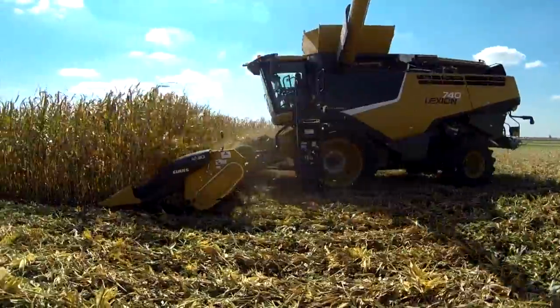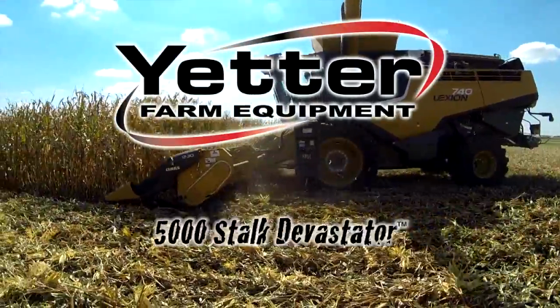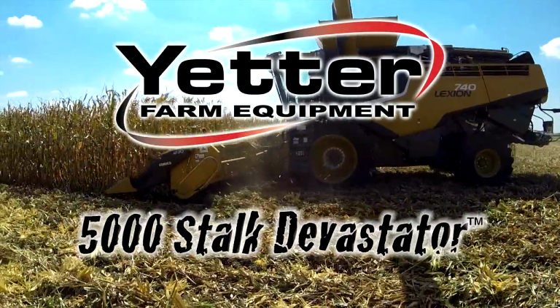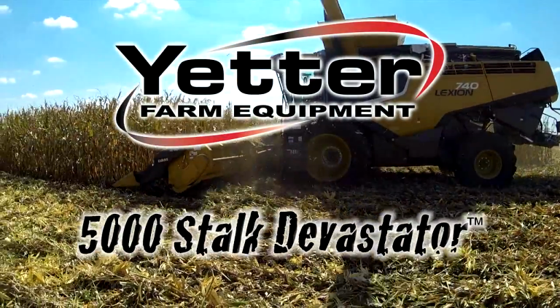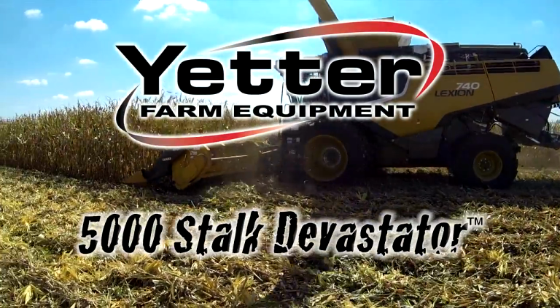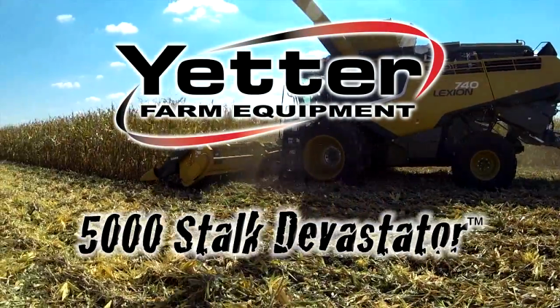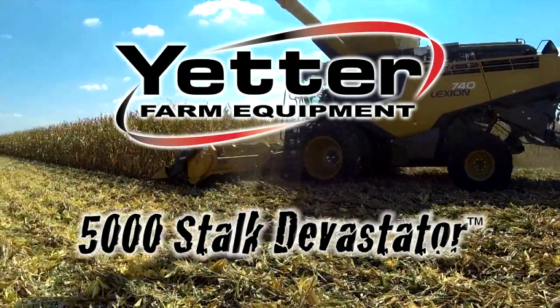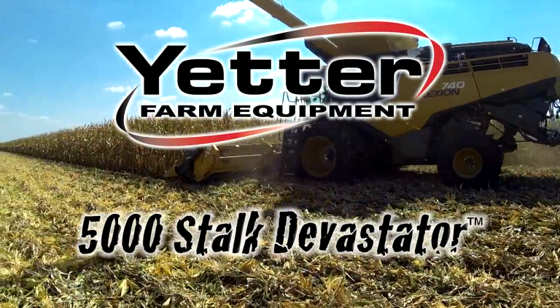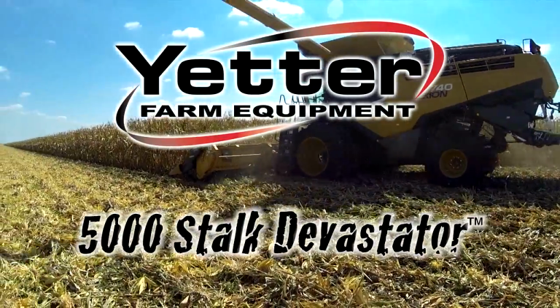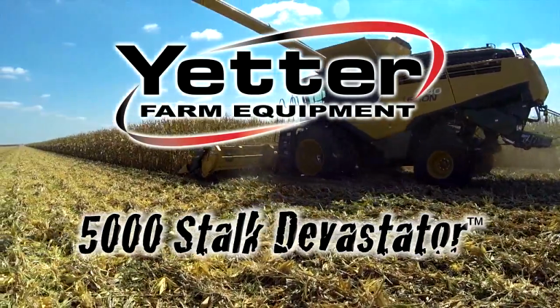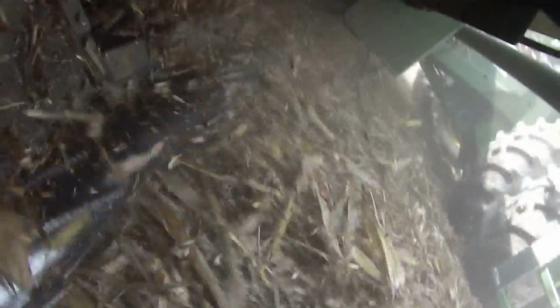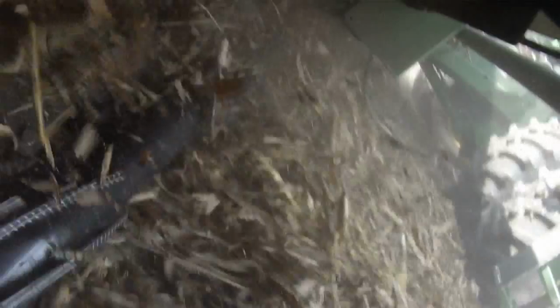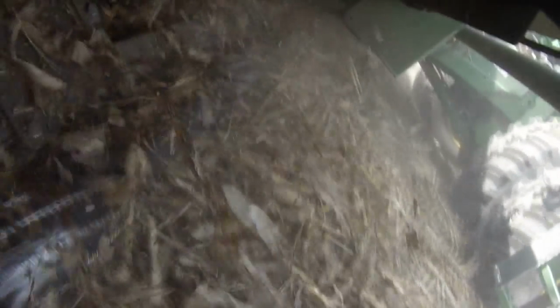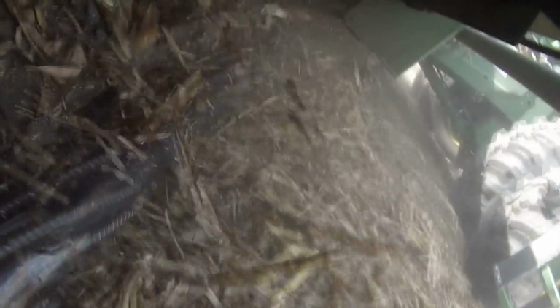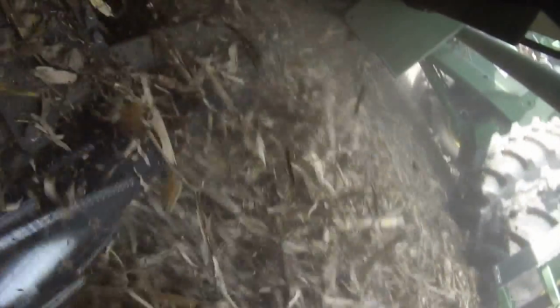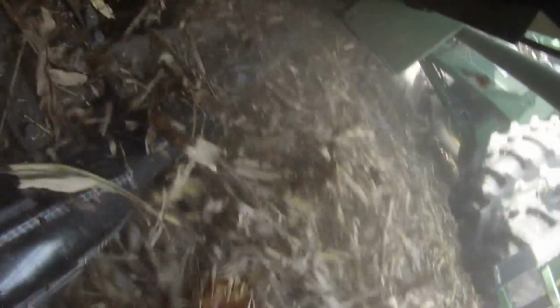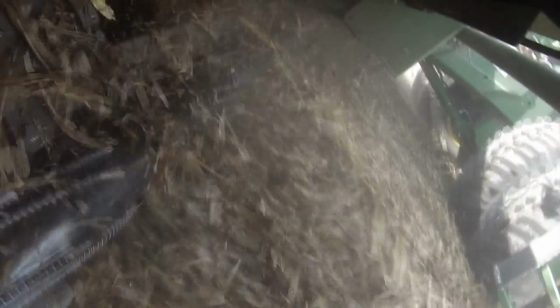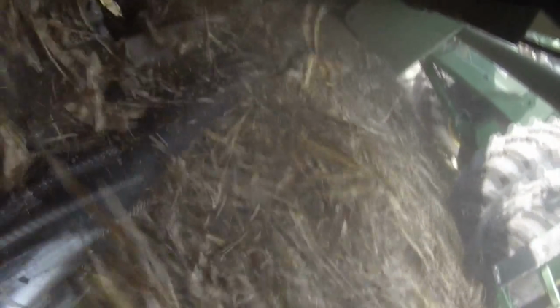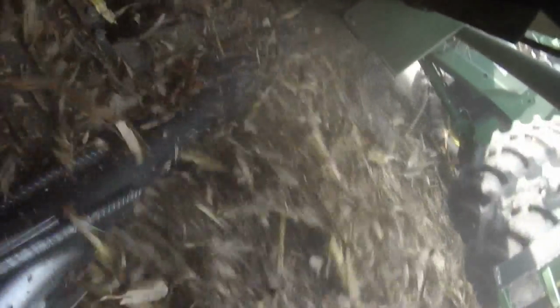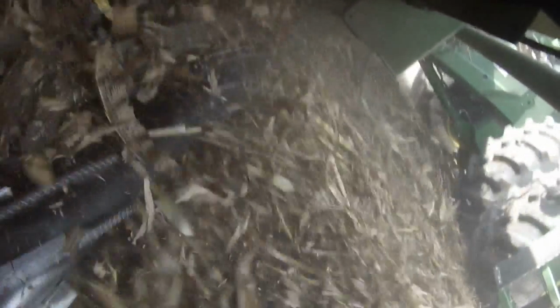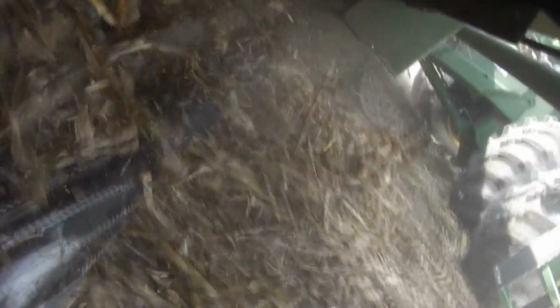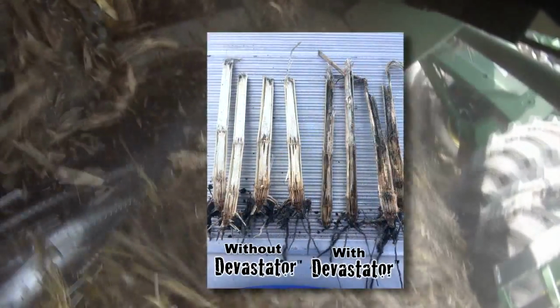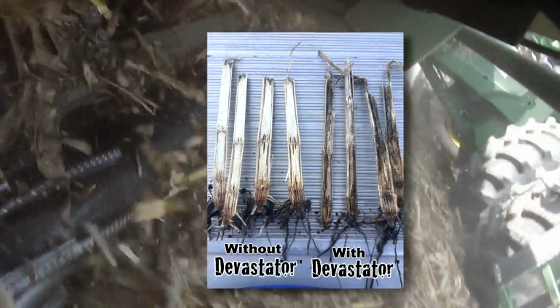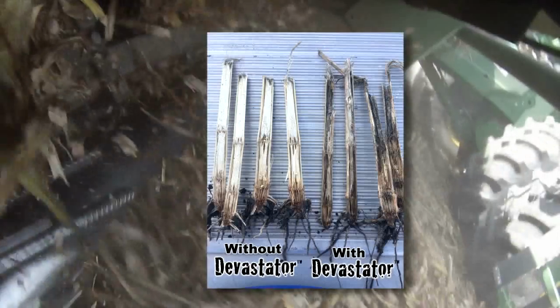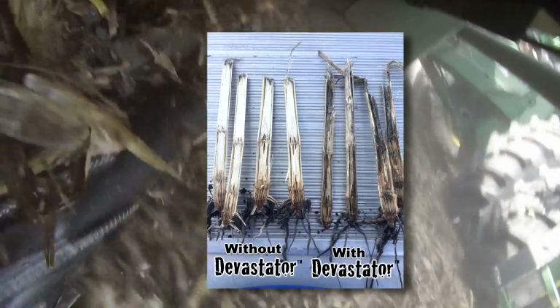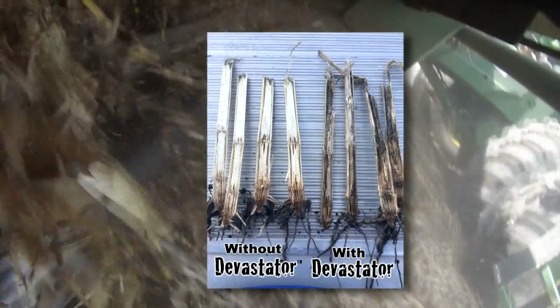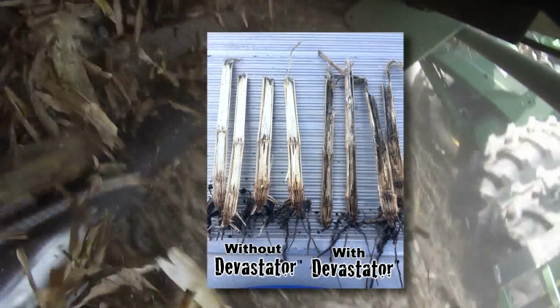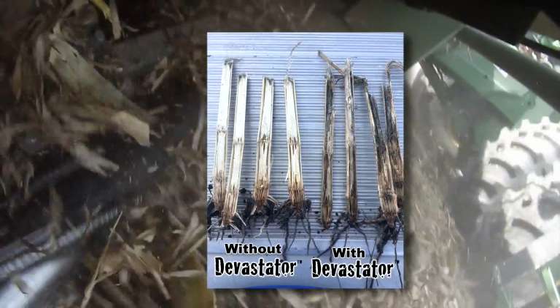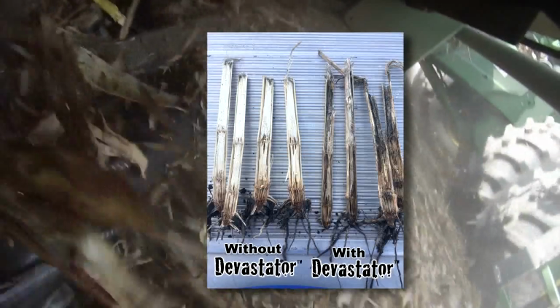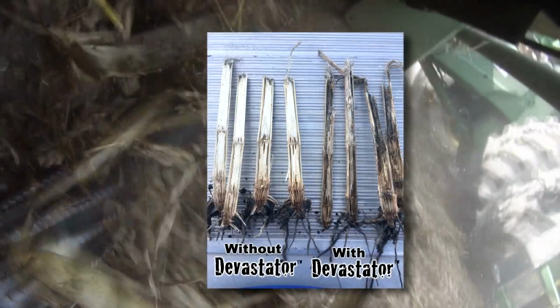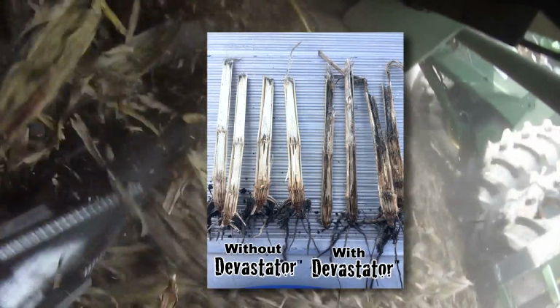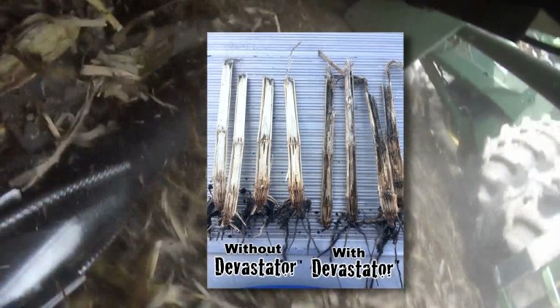With farmers in mind, Yetter Farm Equipment offers the 5000 Stalk Devastator — the economic harvest tool that protects combine and tractor tires while simultaneously speeding up the decomposition process for improved planting conditions in the spring.